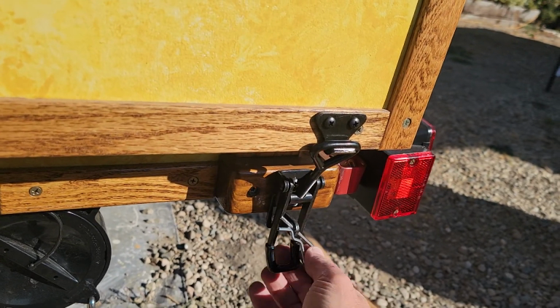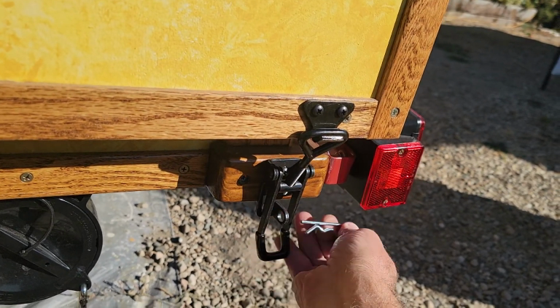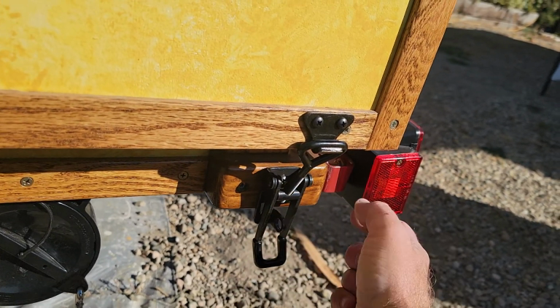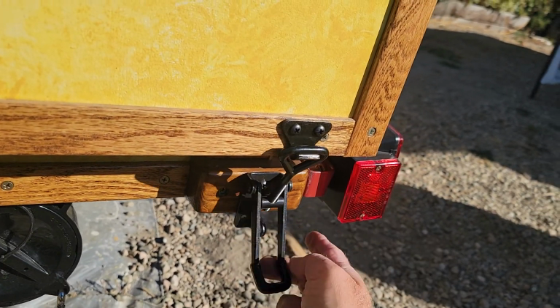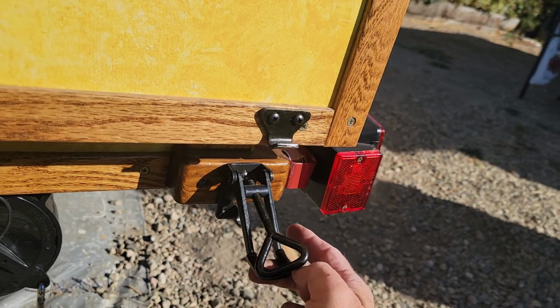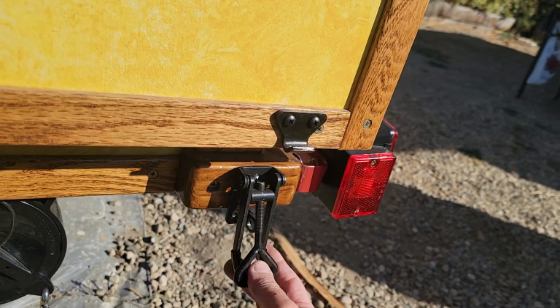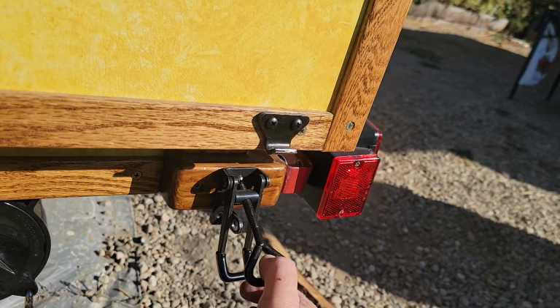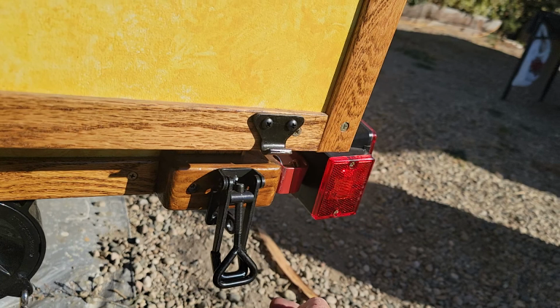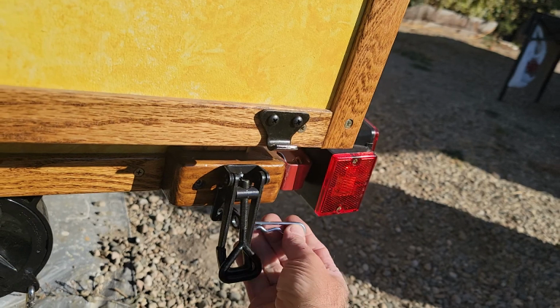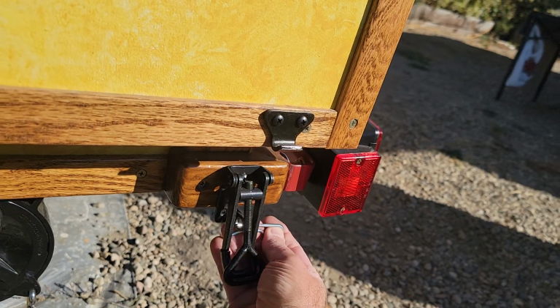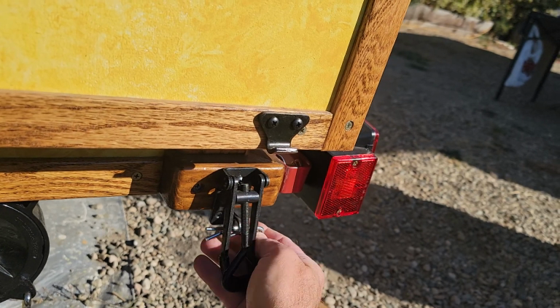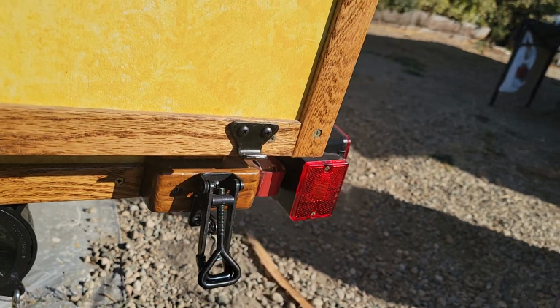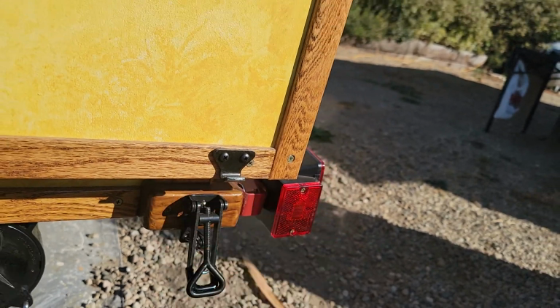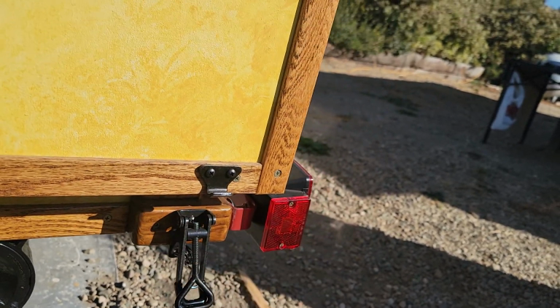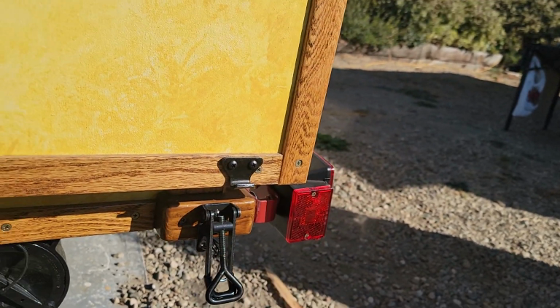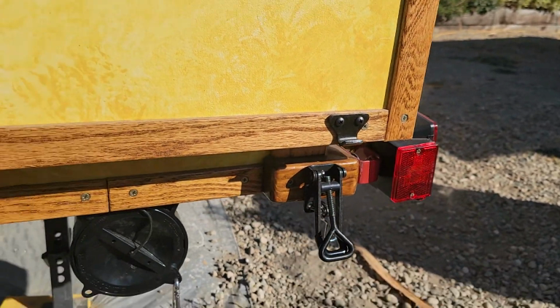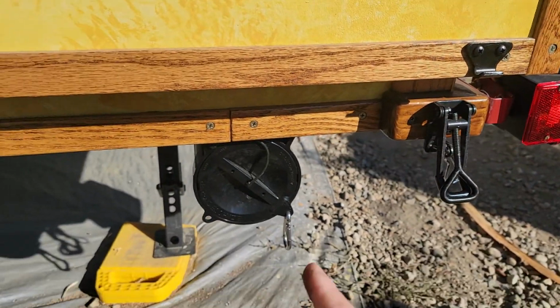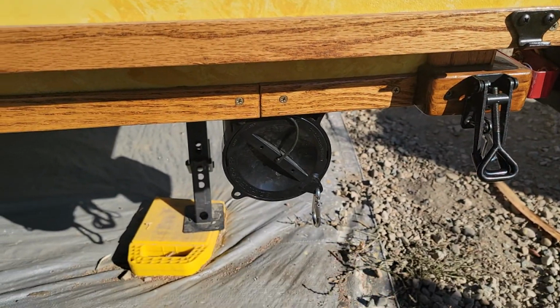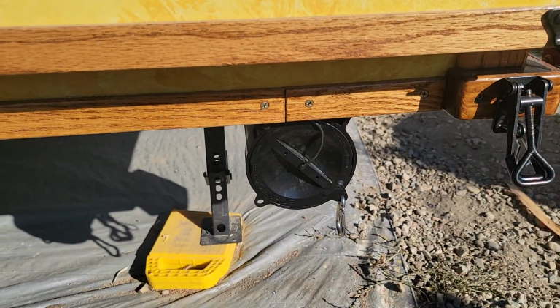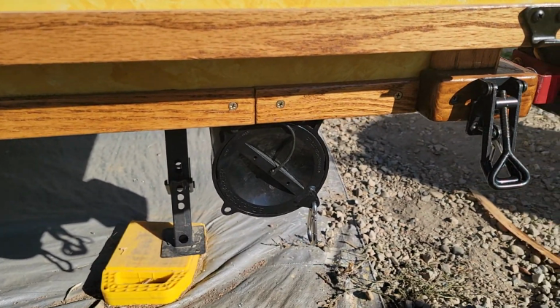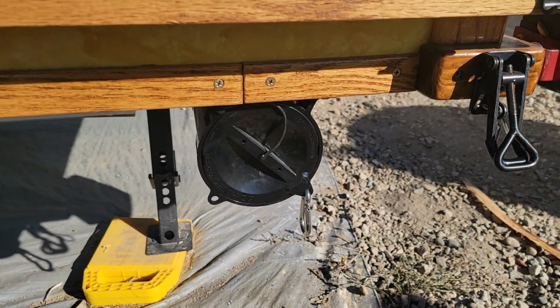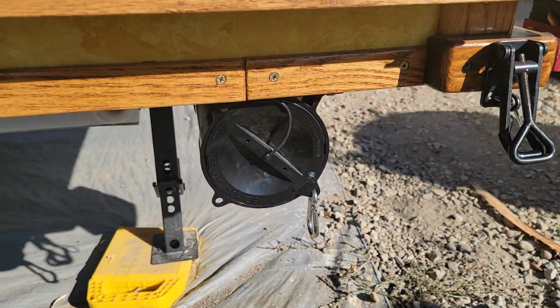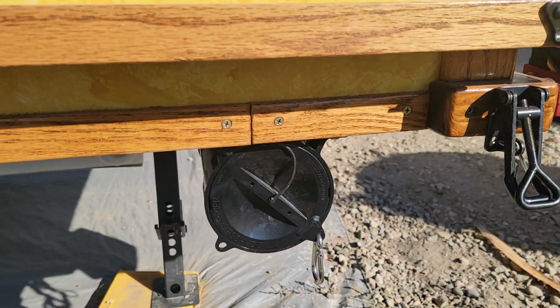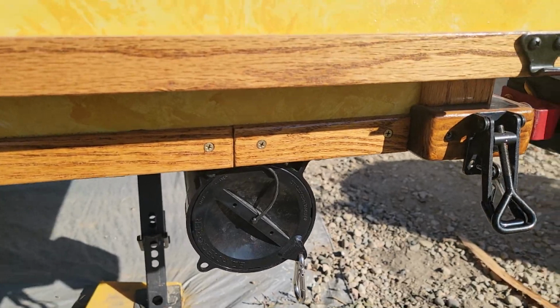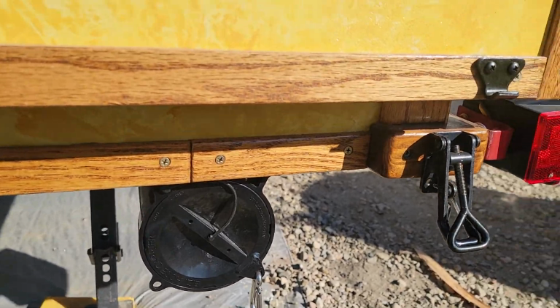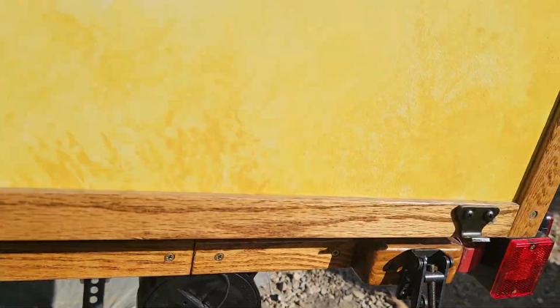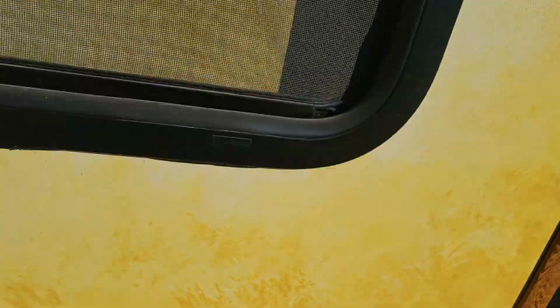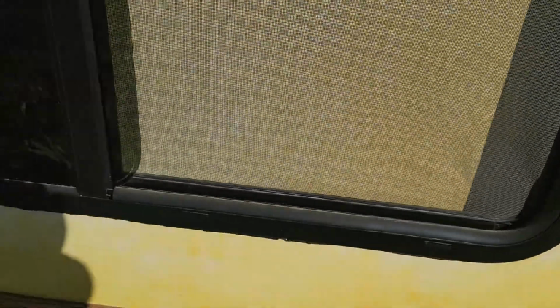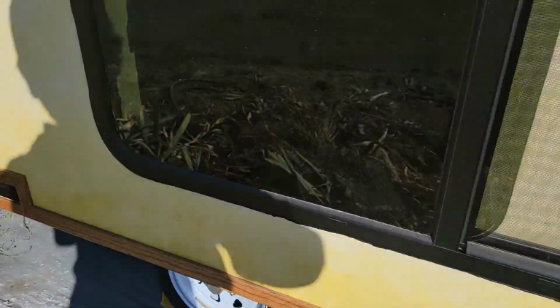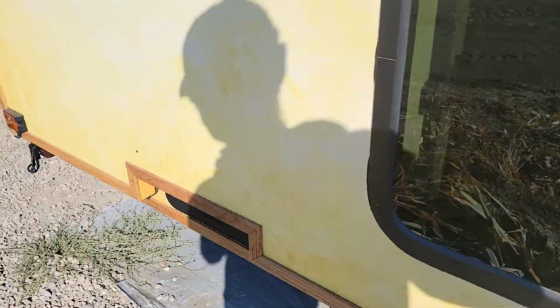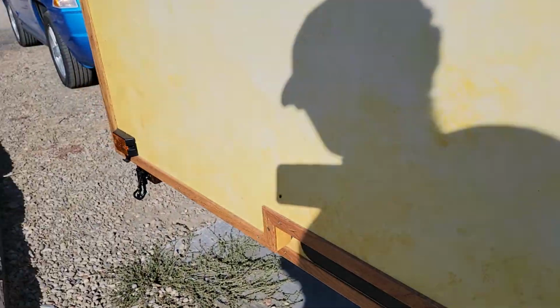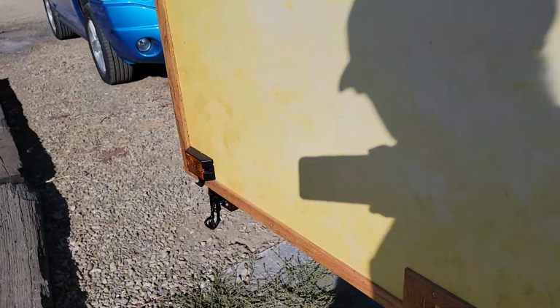There's one of those on each corner. You can just lift up and it's ready to go. And down here I've got my sewer hose holder screwed down under there.